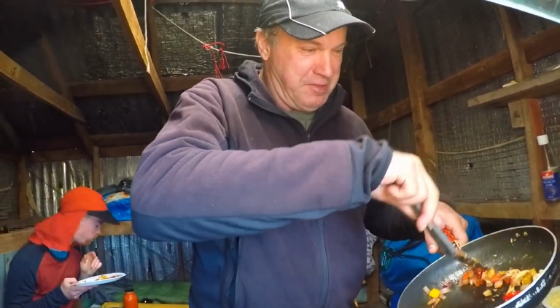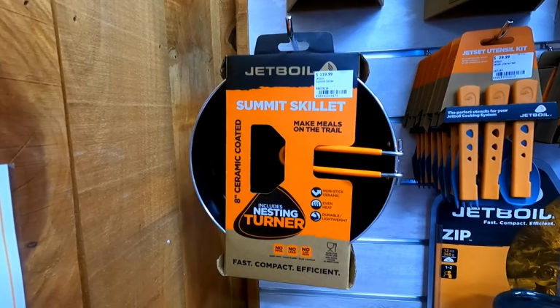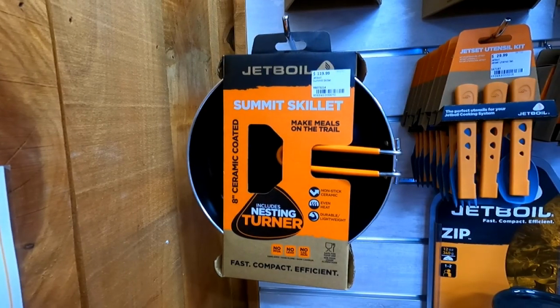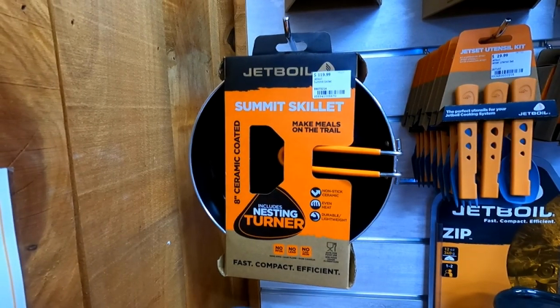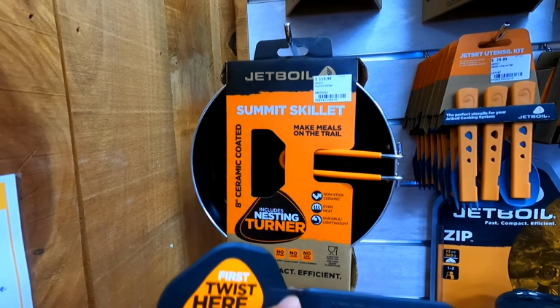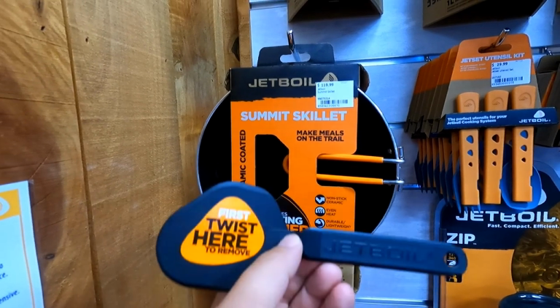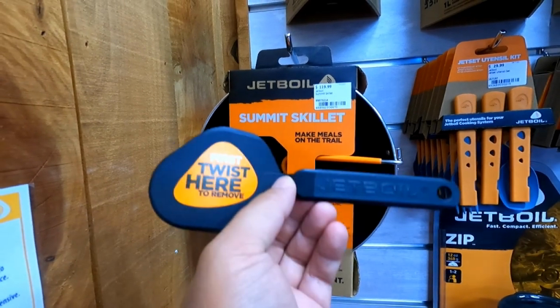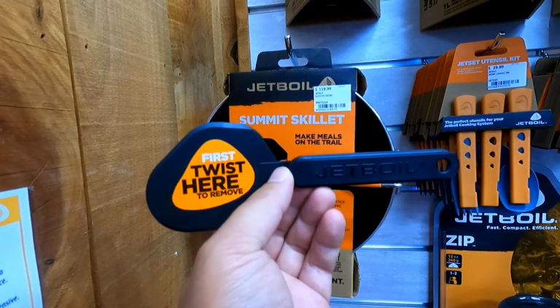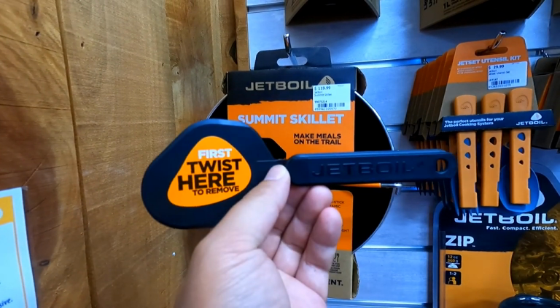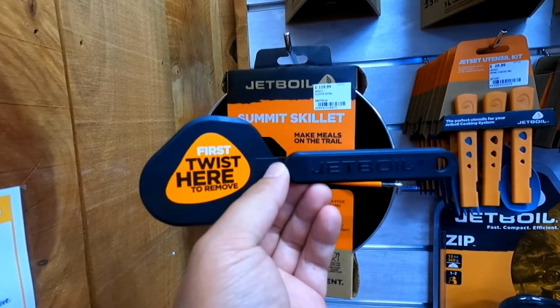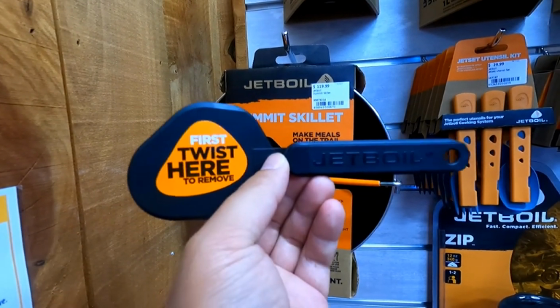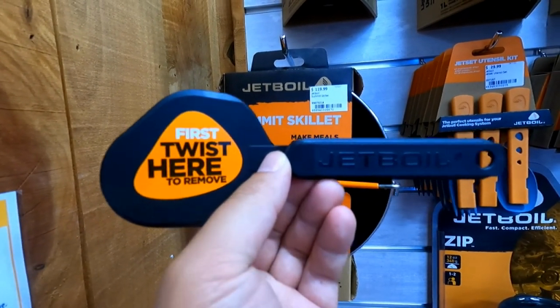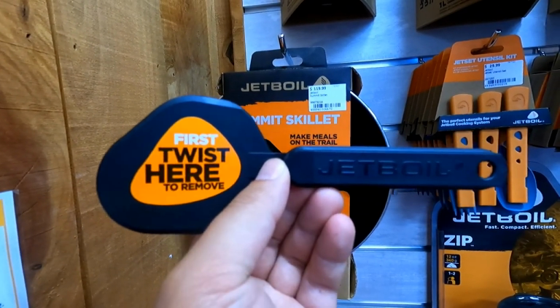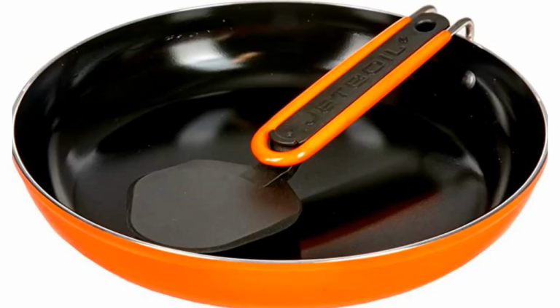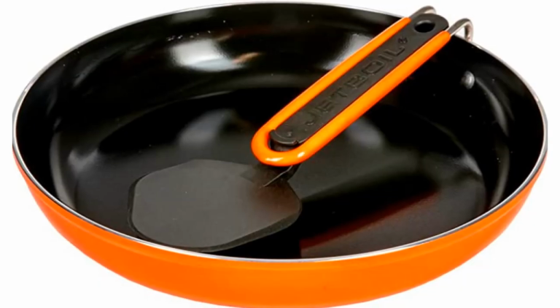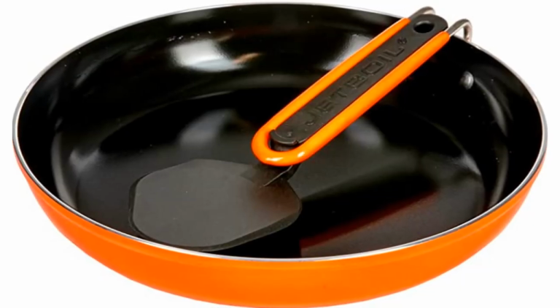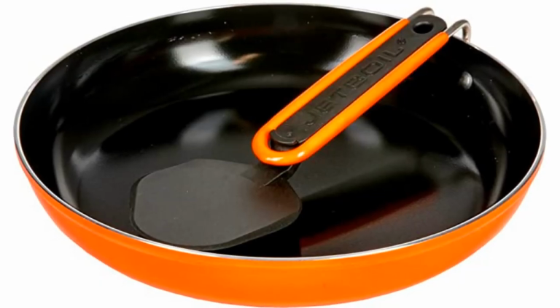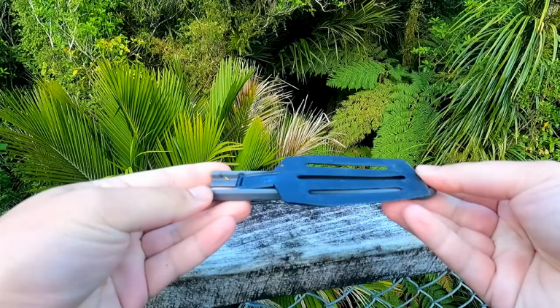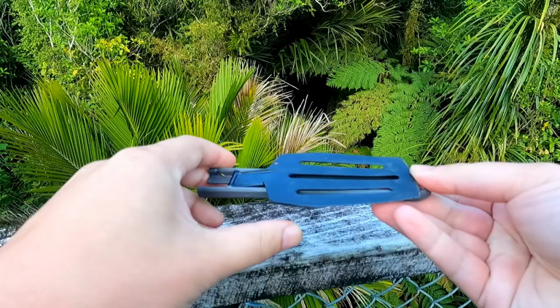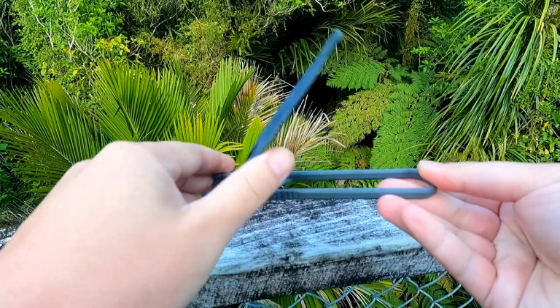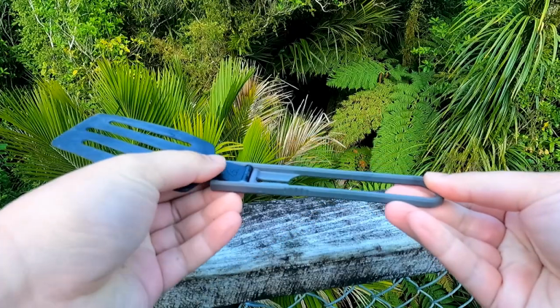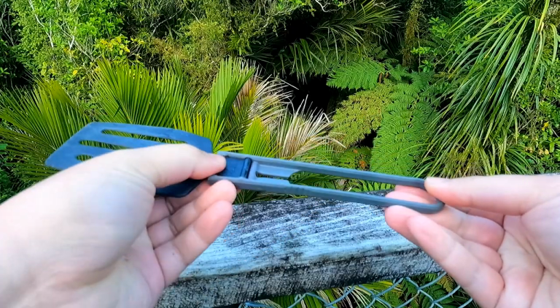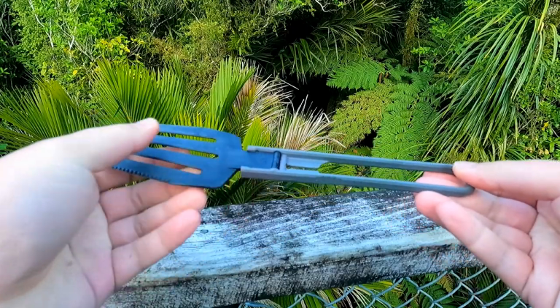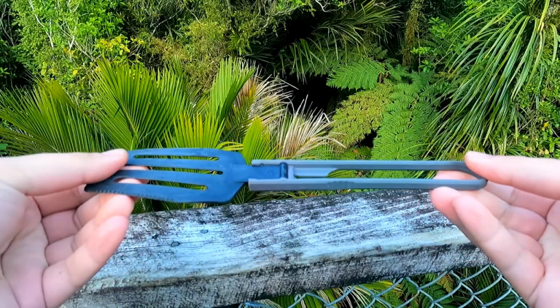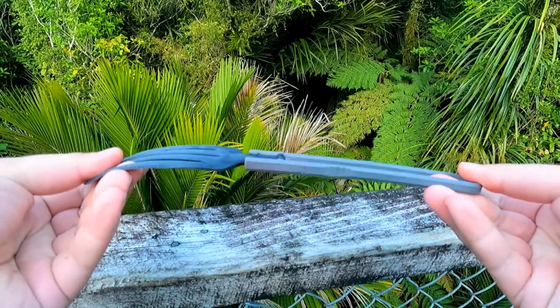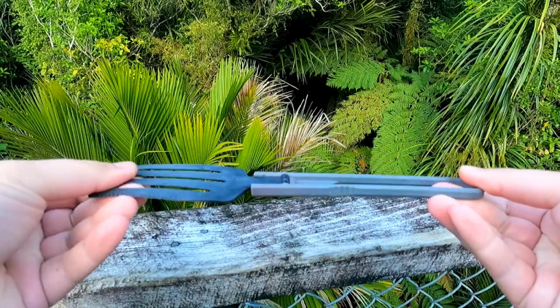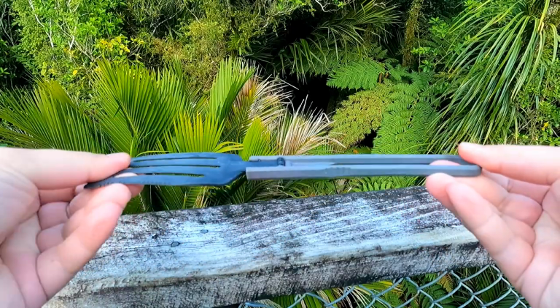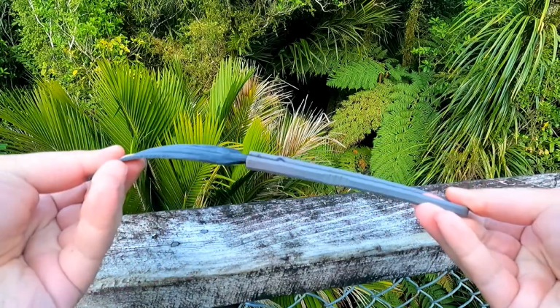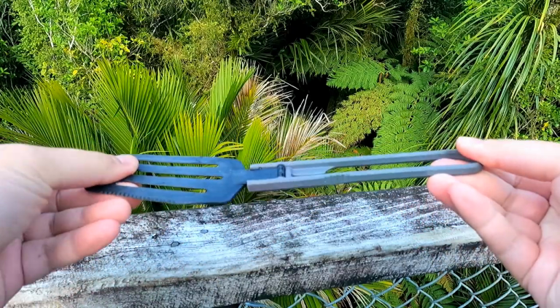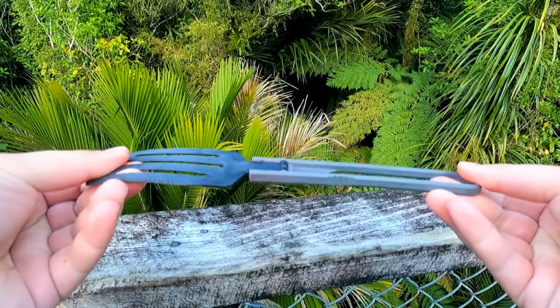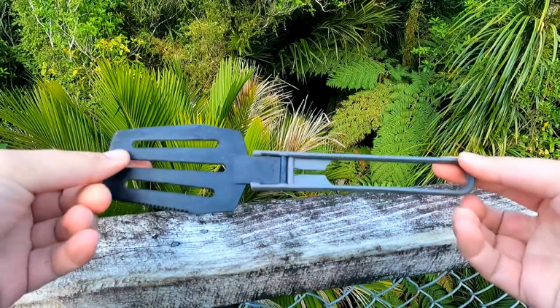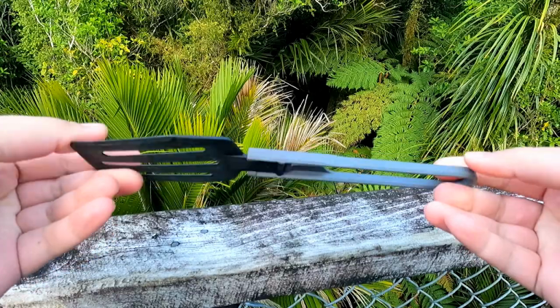There are a number of different camping spatula options available from several different brands such as MSR and Jetboil, but I've found most of them tended to be a bit too flimsy, not the right size, or even just a bit impractical.